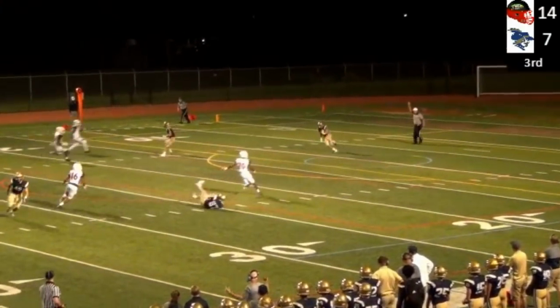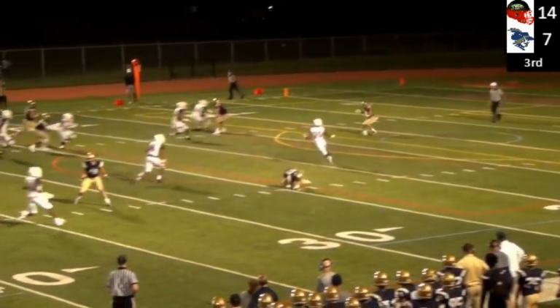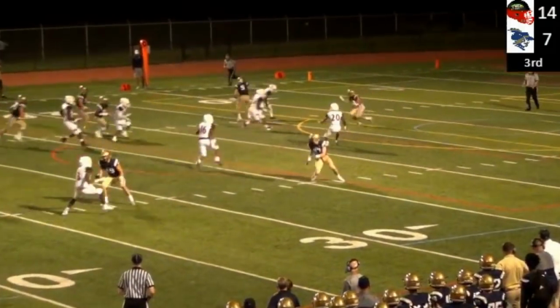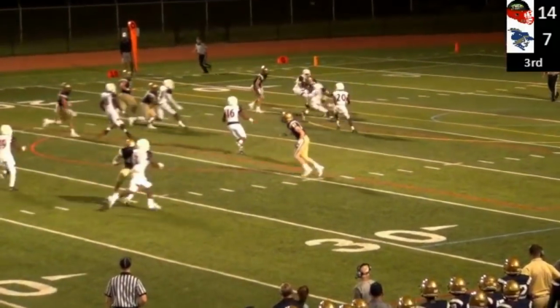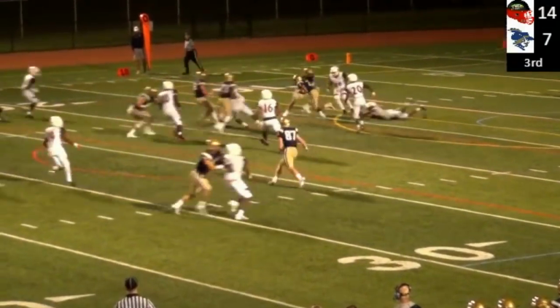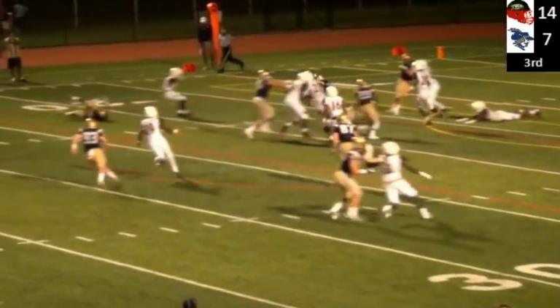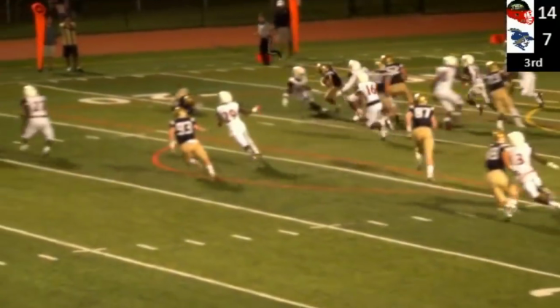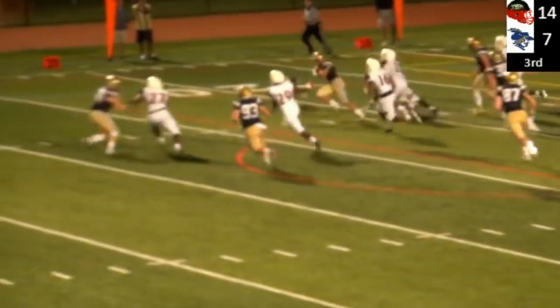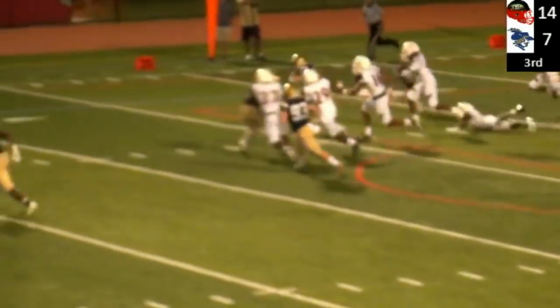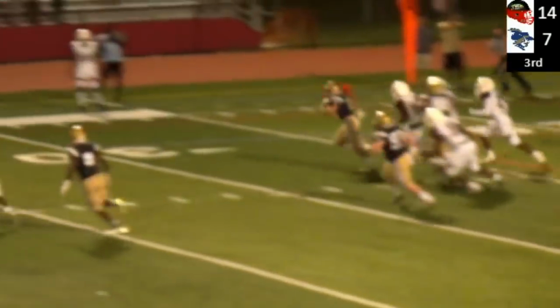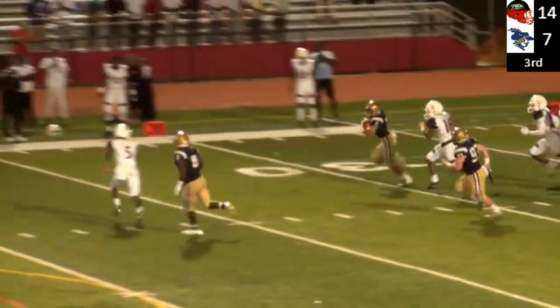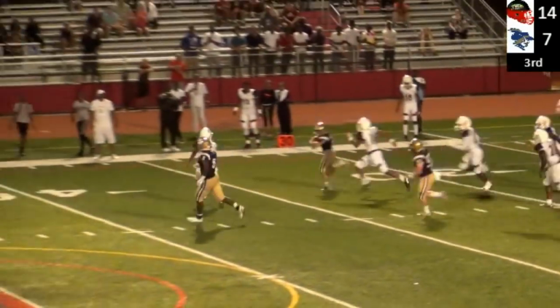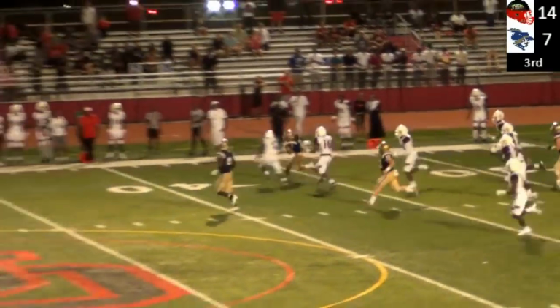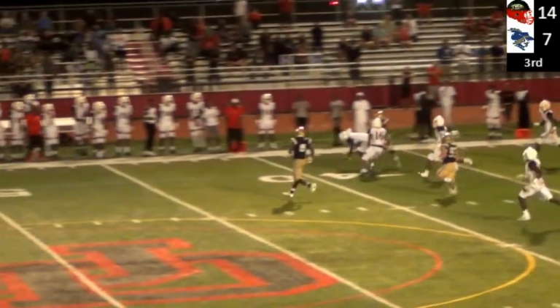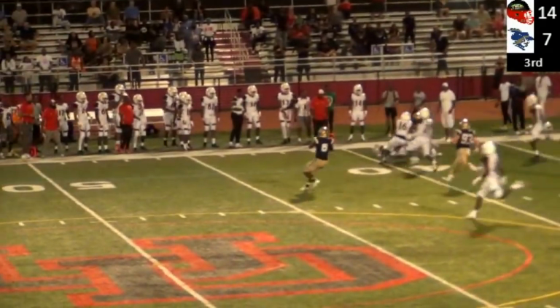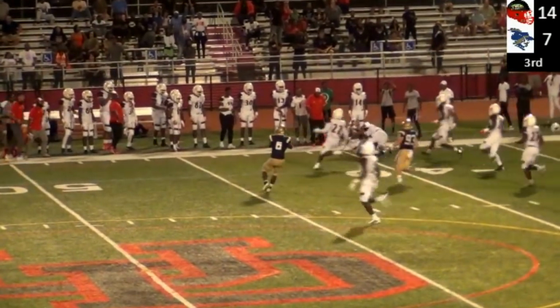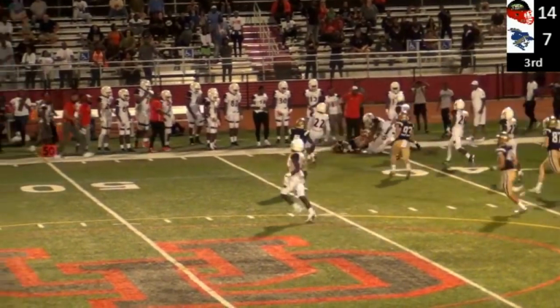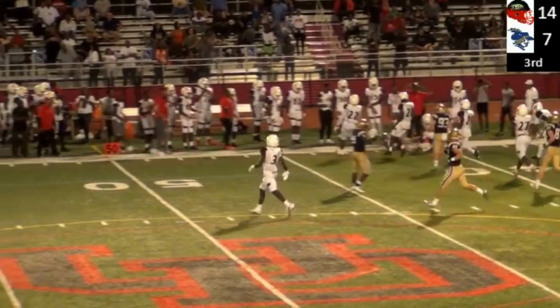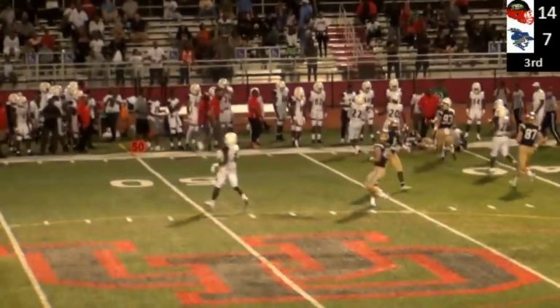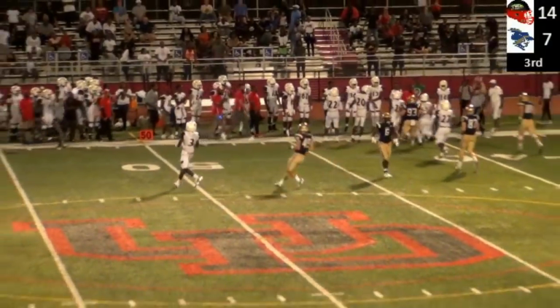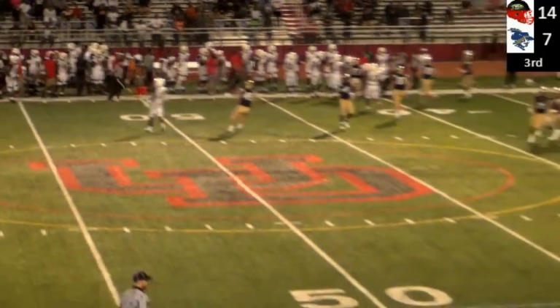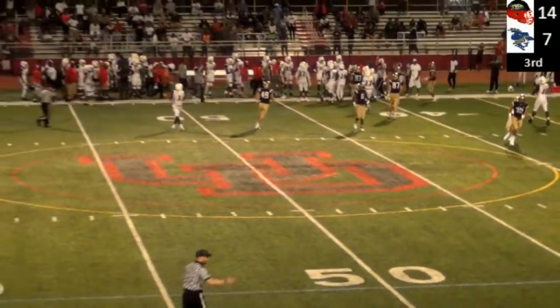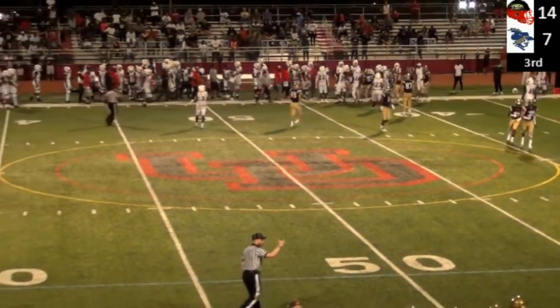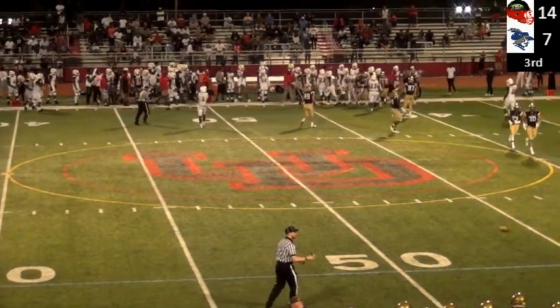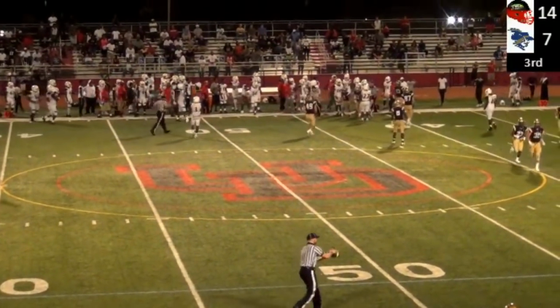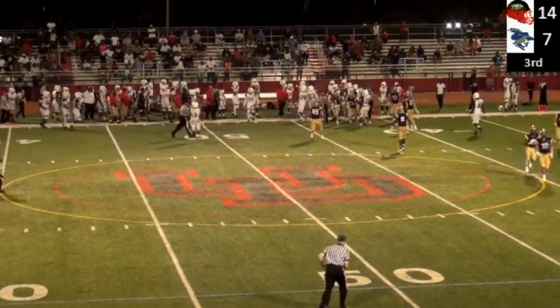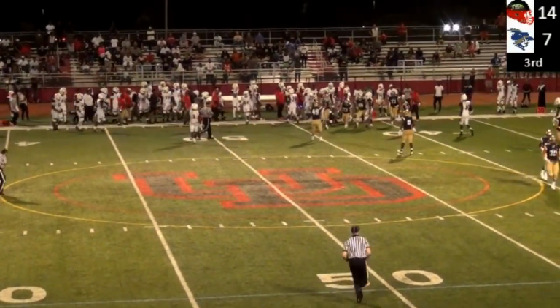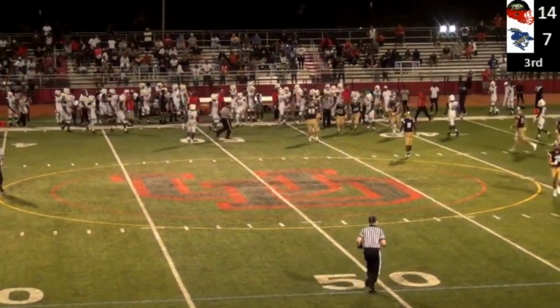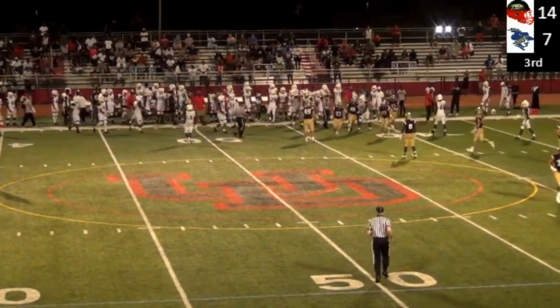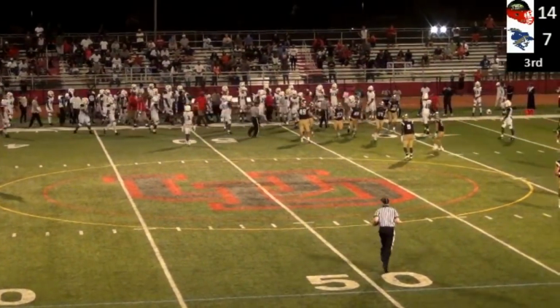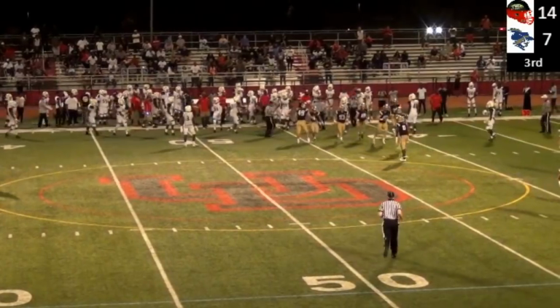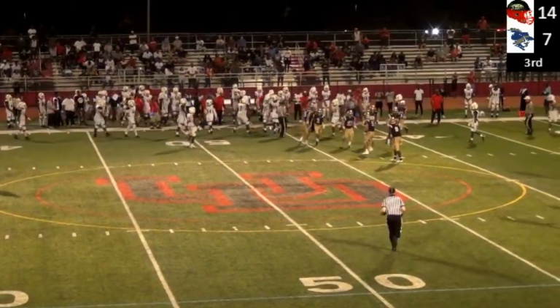Here comes Brad Vespe. Vespe up the middle, makes one miss and he's got a lot of room. To the 35 and runs over a man out to the 40. The little guy gets things started at 5'4 for the Explorers.